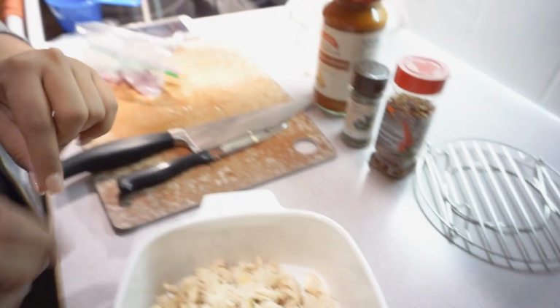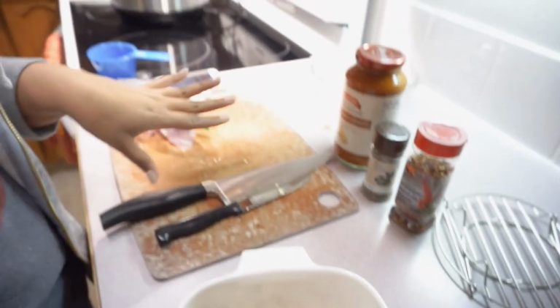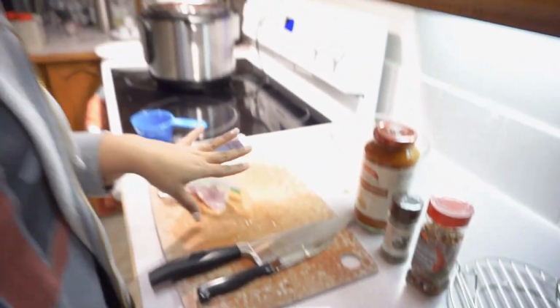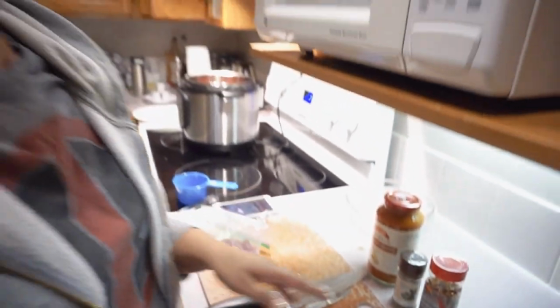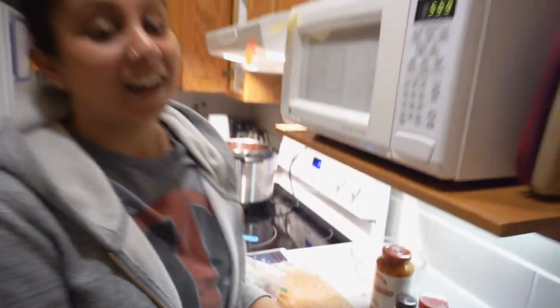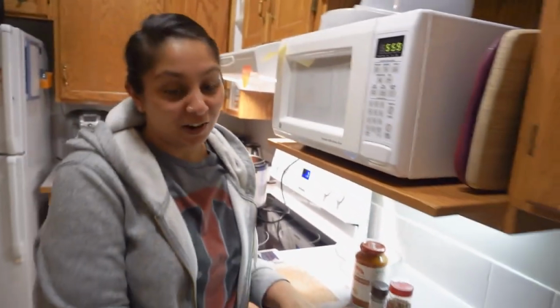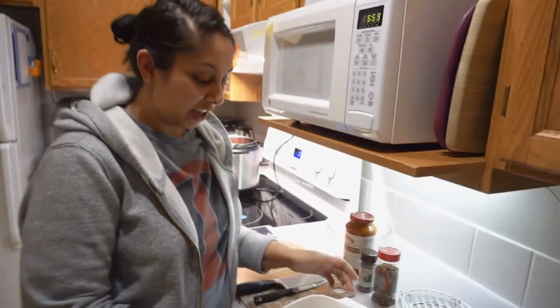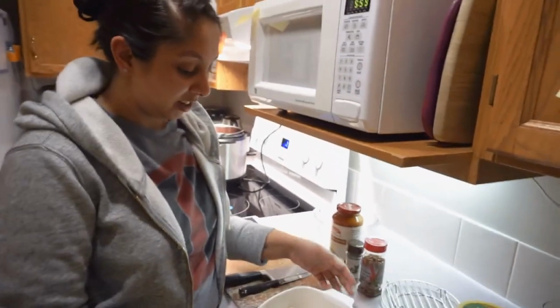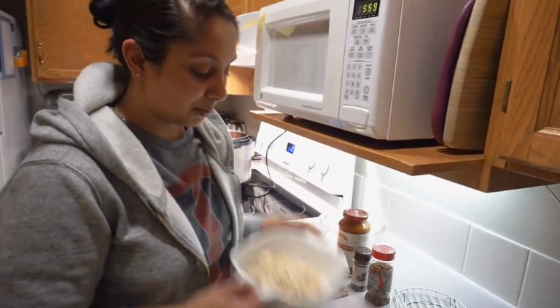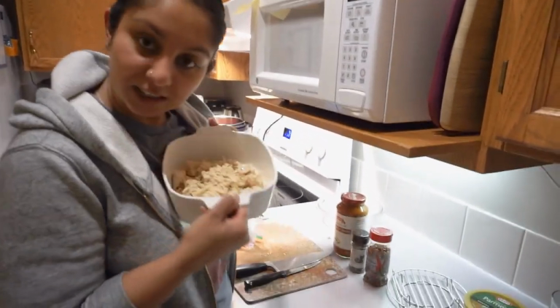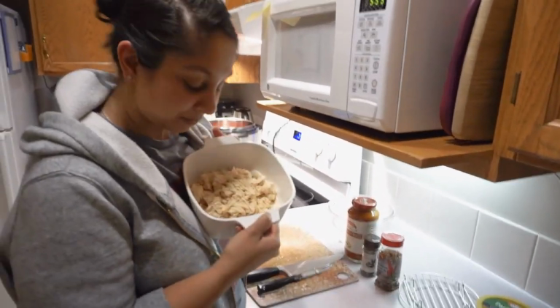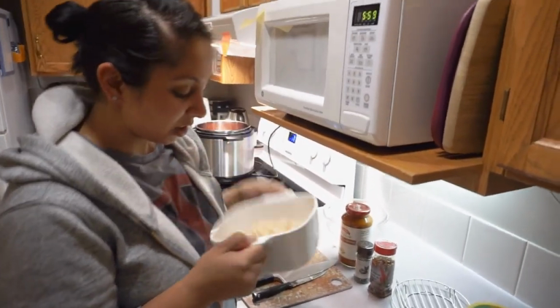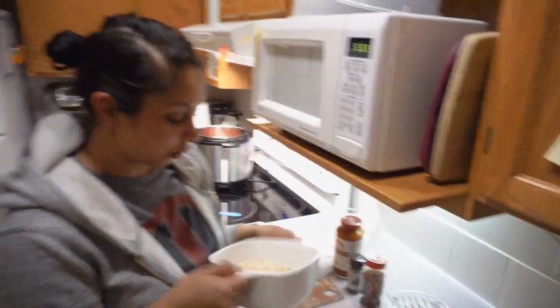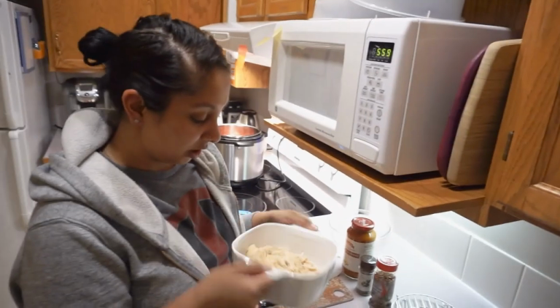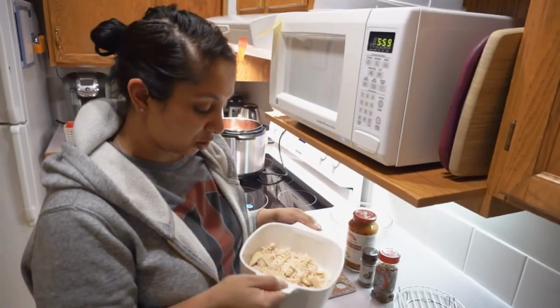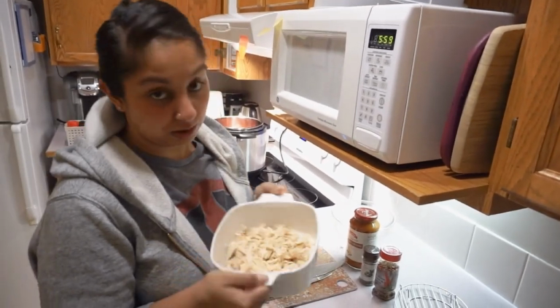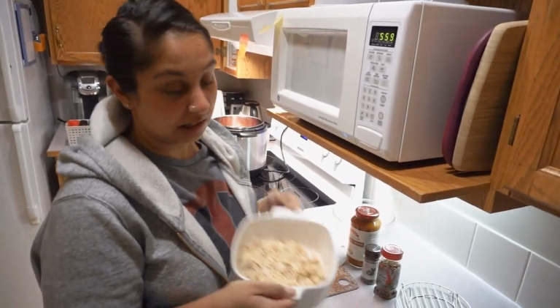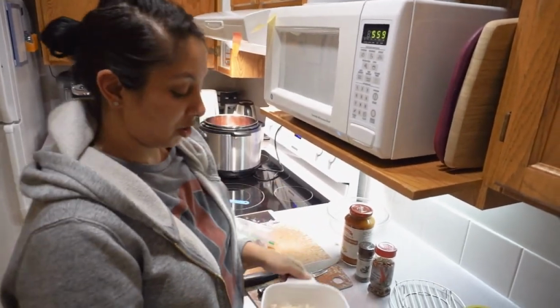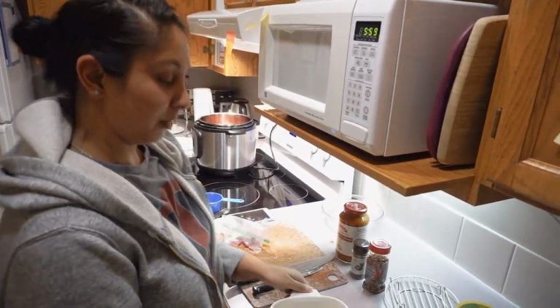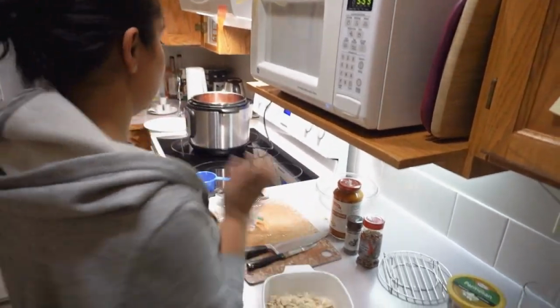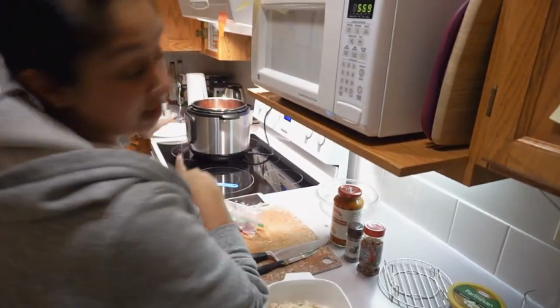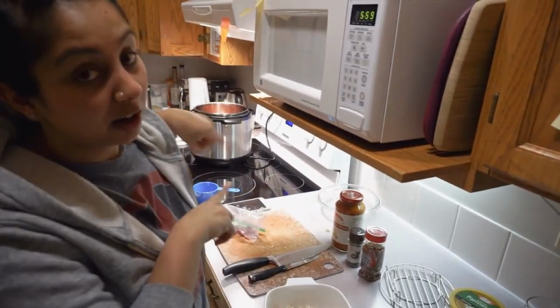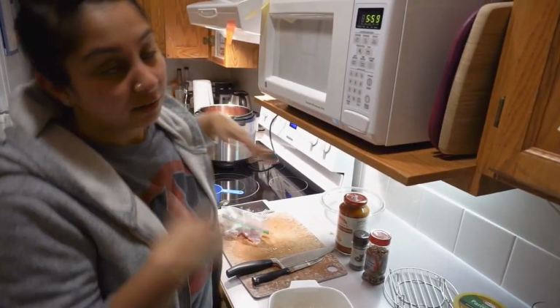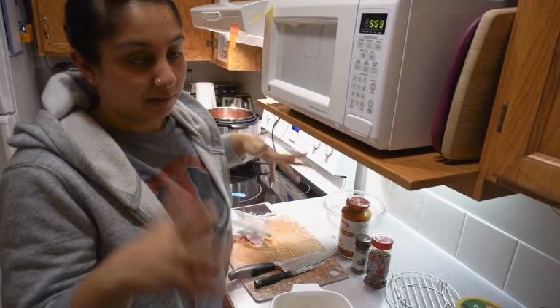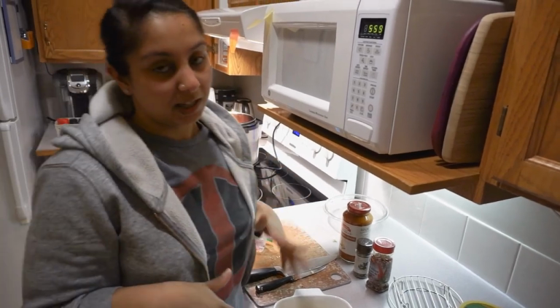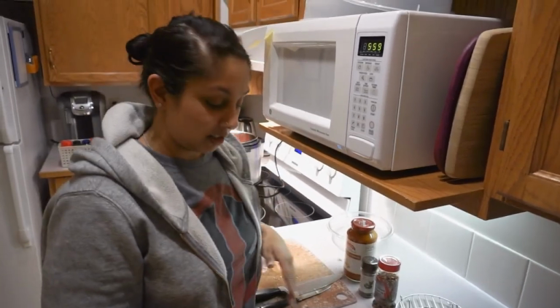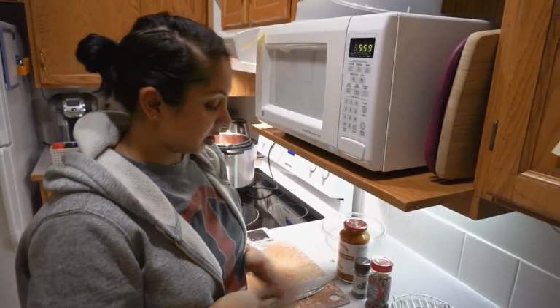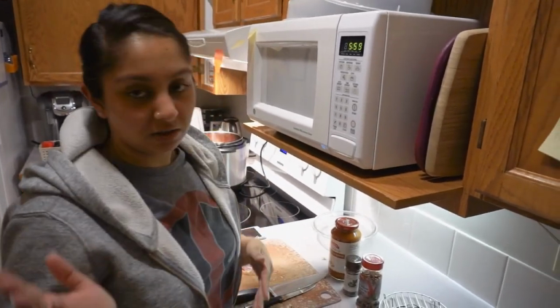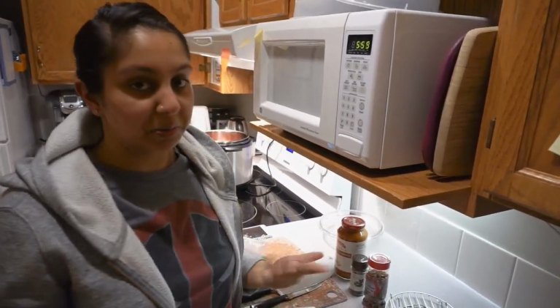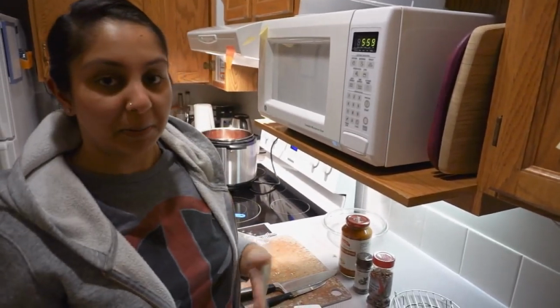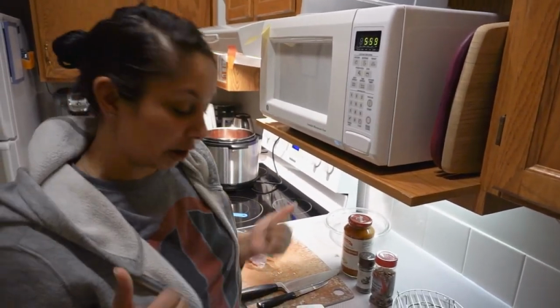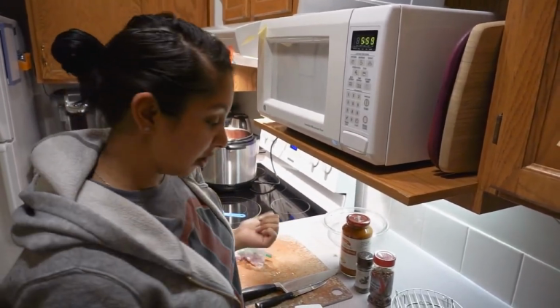Here's what you're going to need. I've already gone ahead and cooked up some chicken. This is two chicken breasts and I just cooked them in my handy-dandy Instant Pot for about 25 minutes to get it all nice and cooked — just a little bit of salt and pepper and water. Good to go.